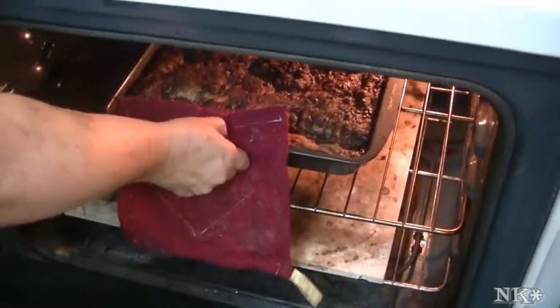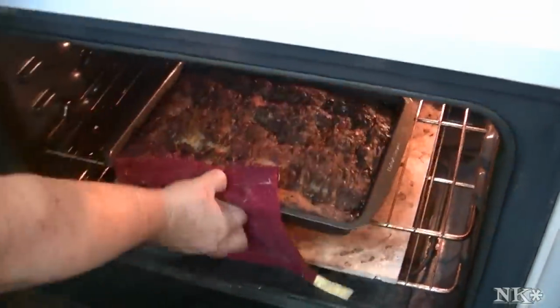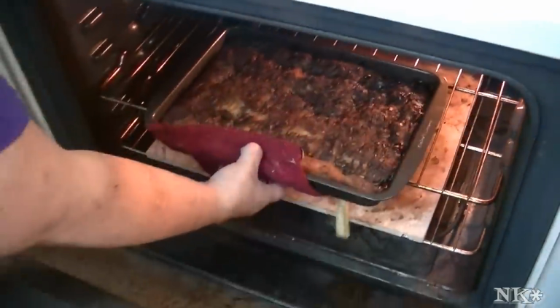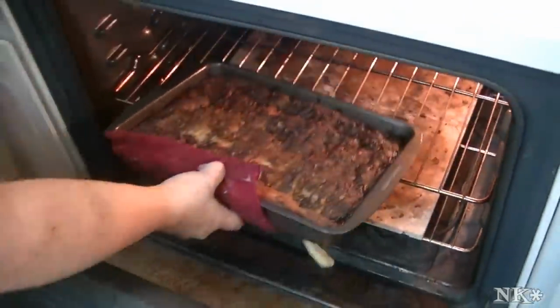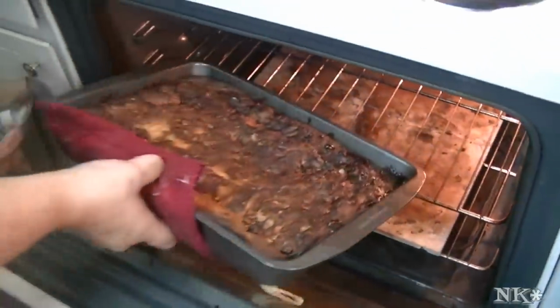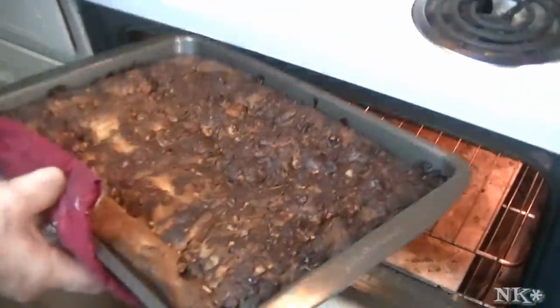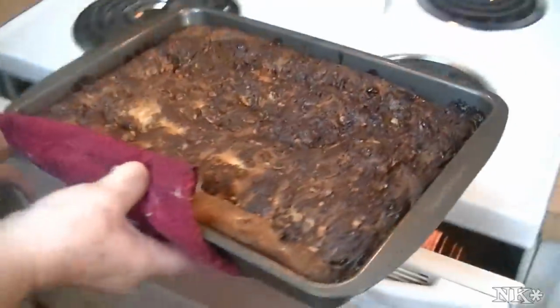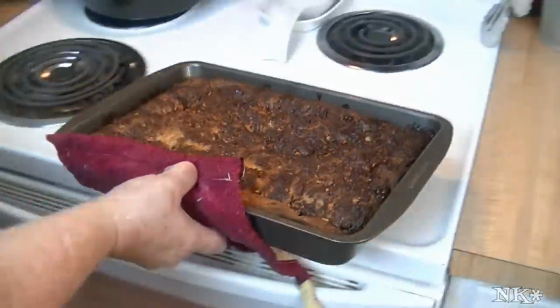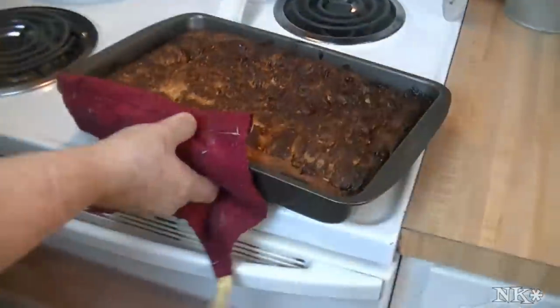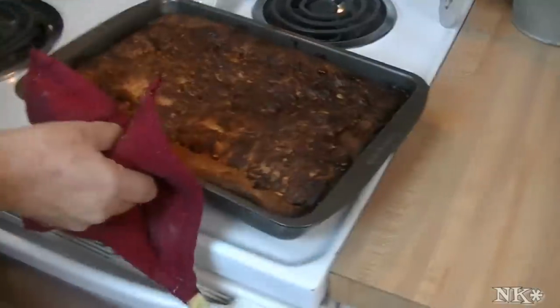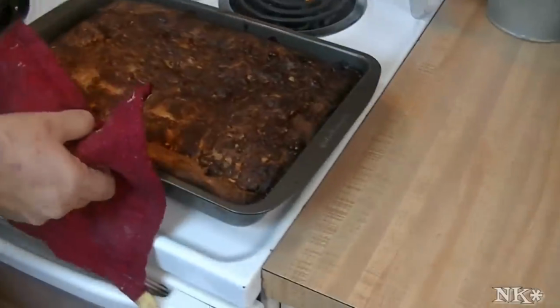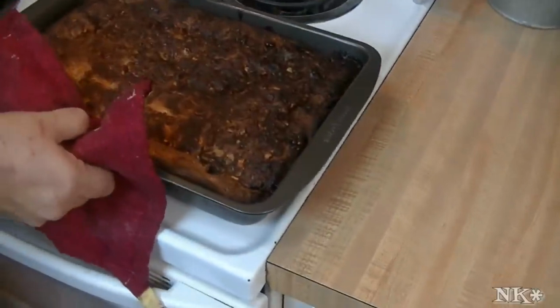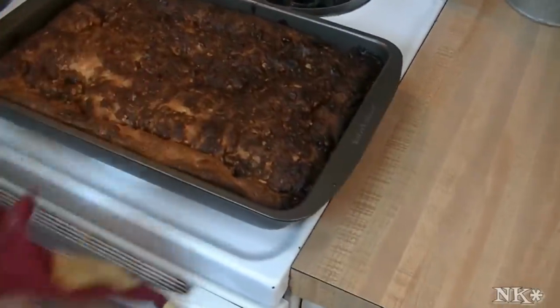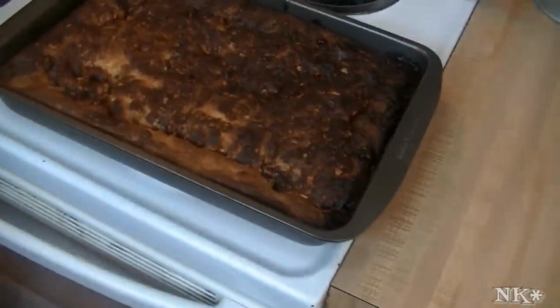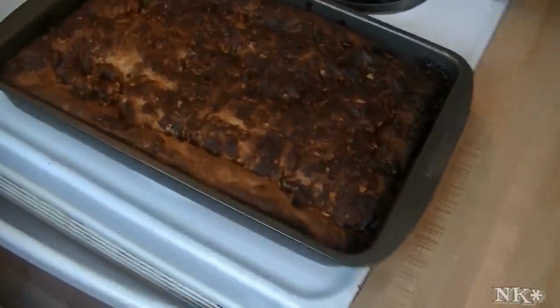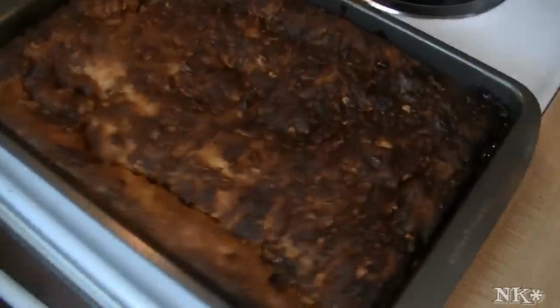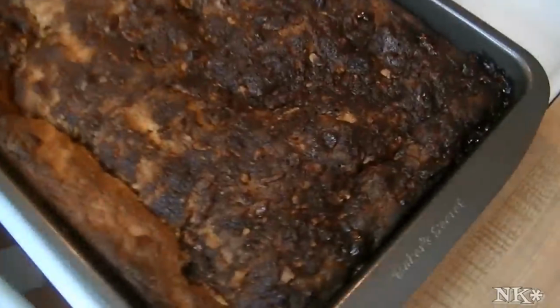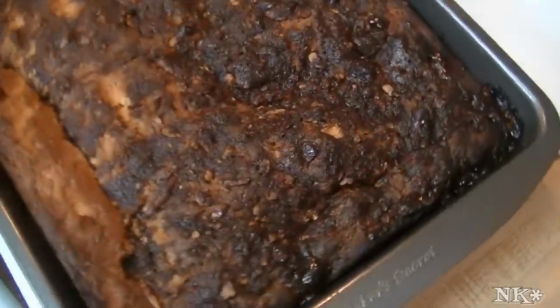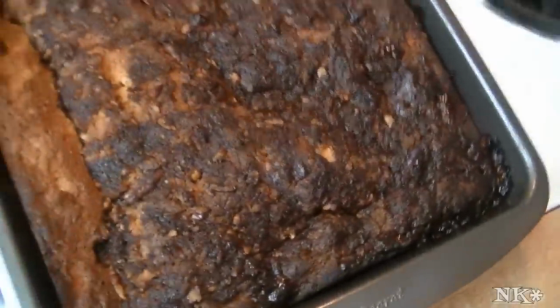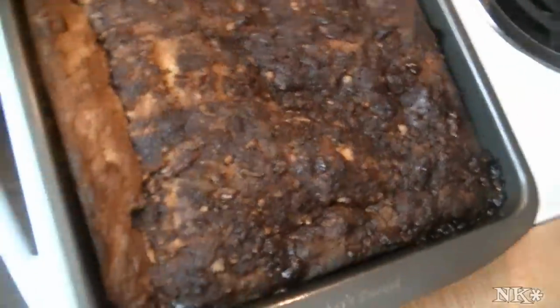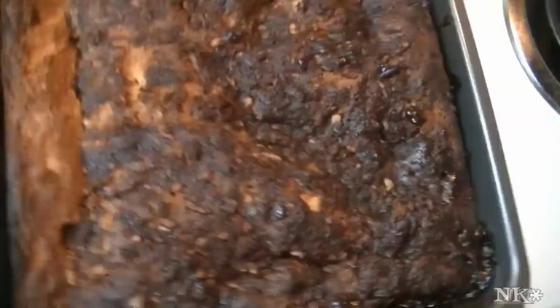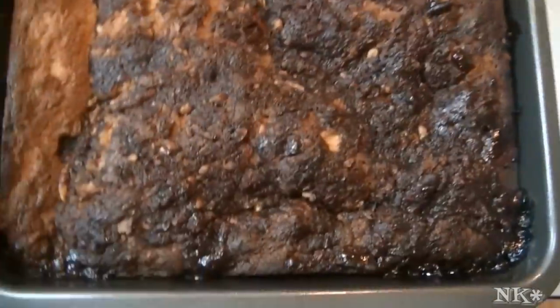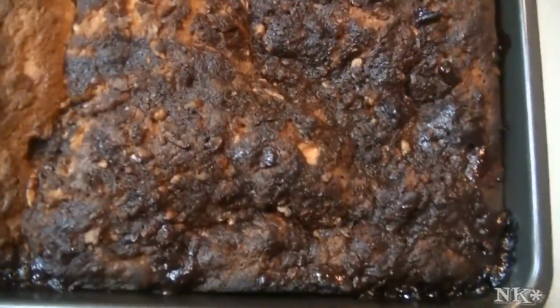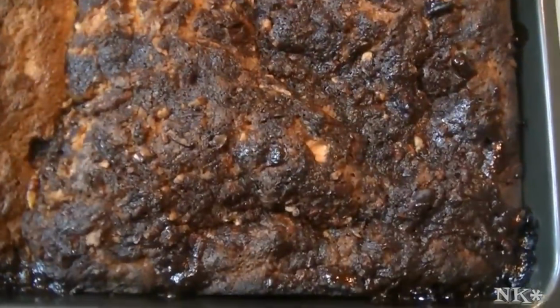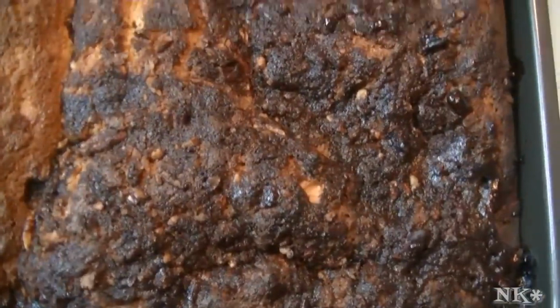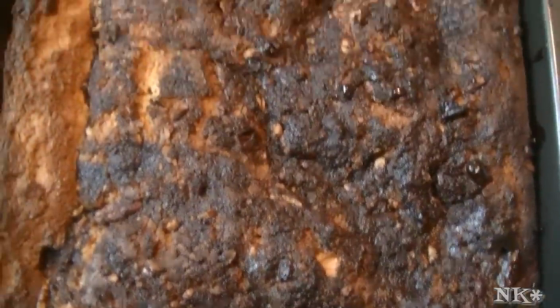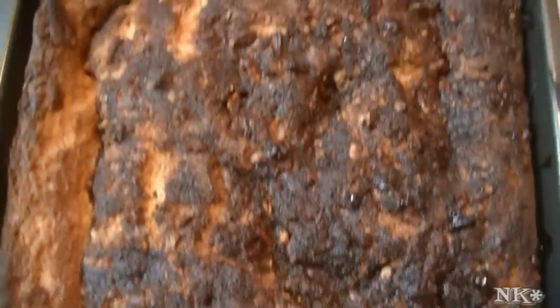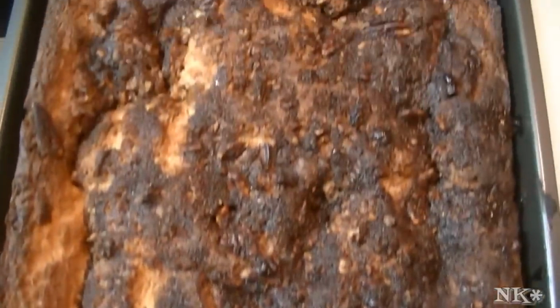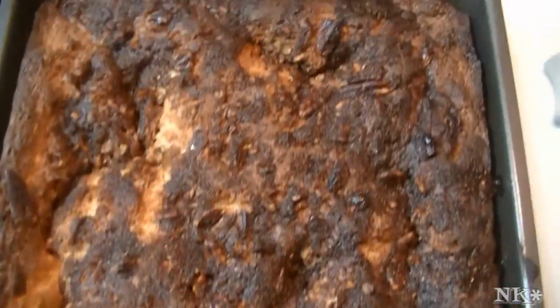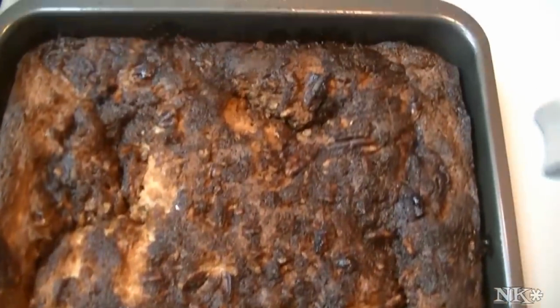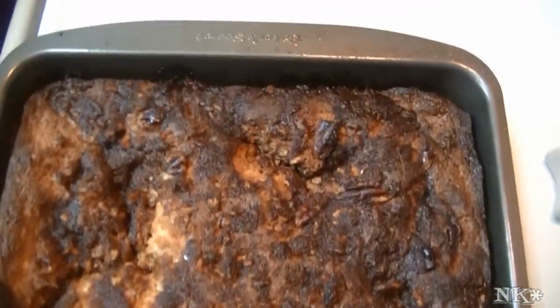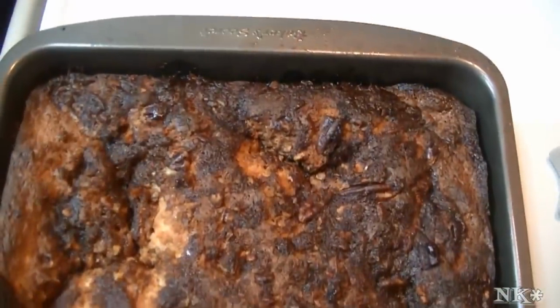Our coffee cake is ready to come out of the oven. Now you're just going to want it to cool for 10 to 15 minutes before you serve it warm. We'll be back and we'll cut you a slice of this delicious old-school coffee cake.